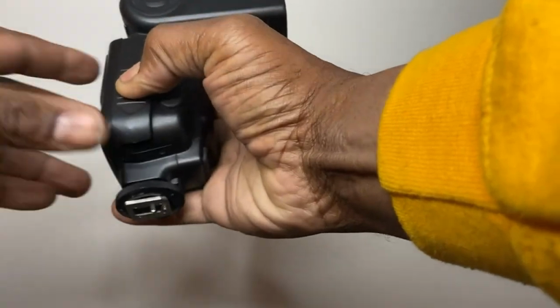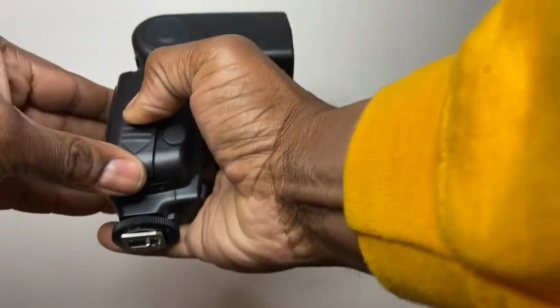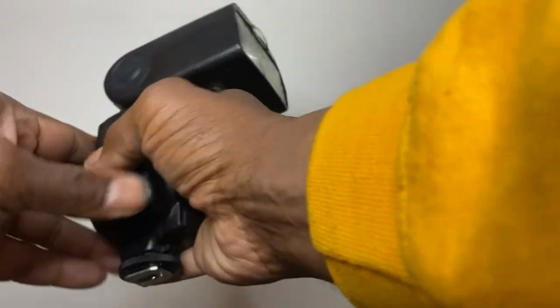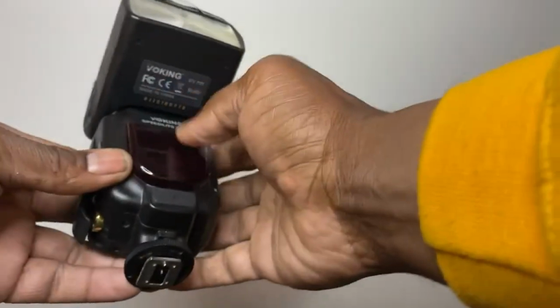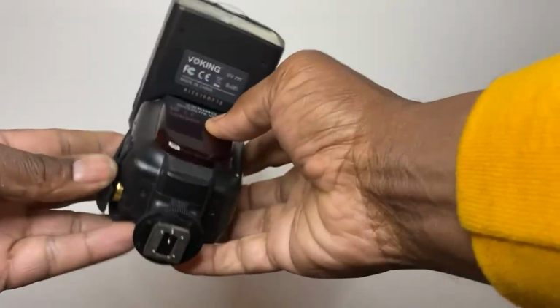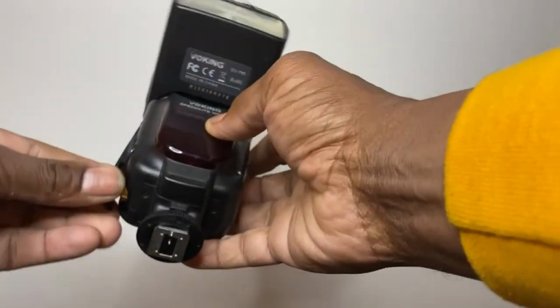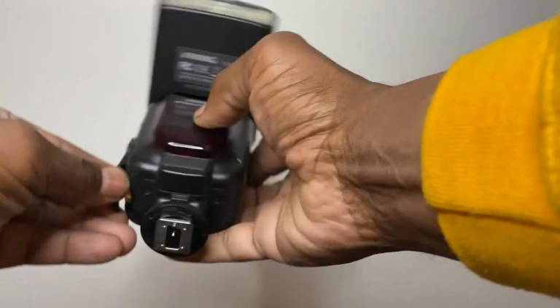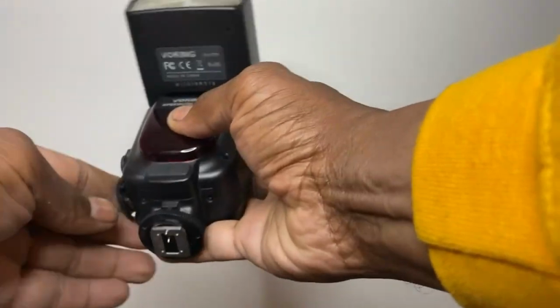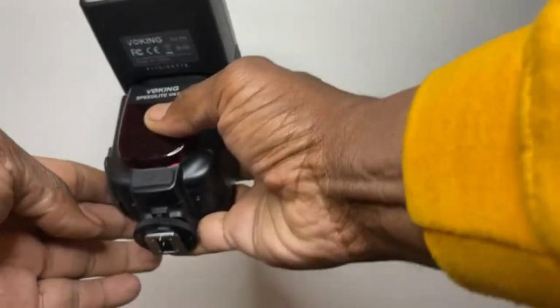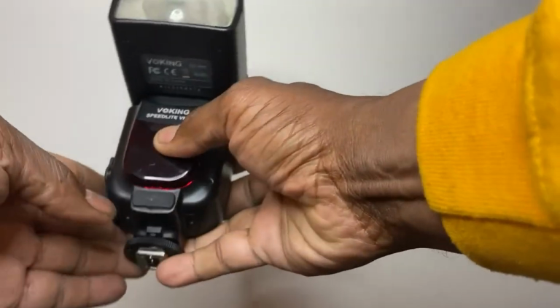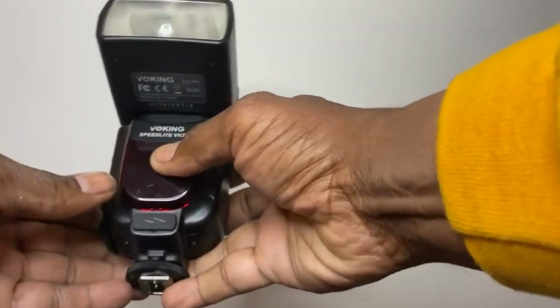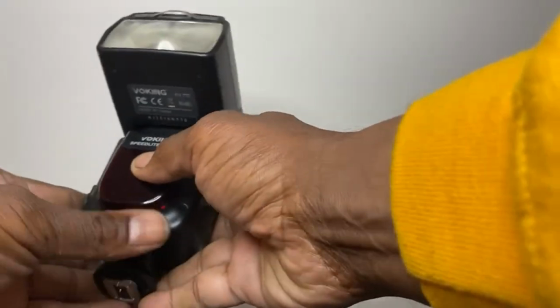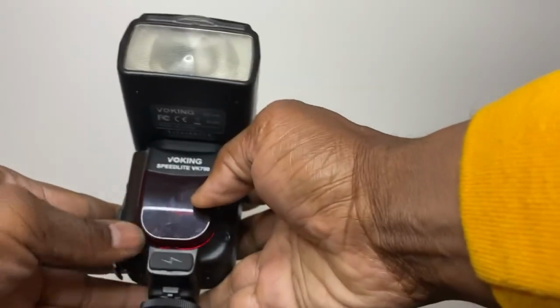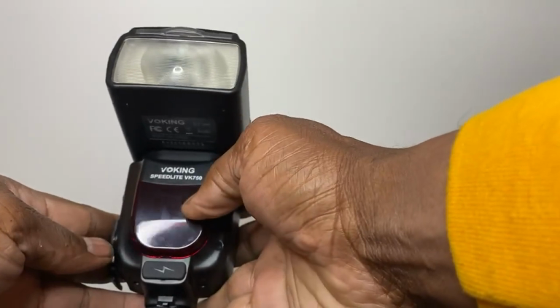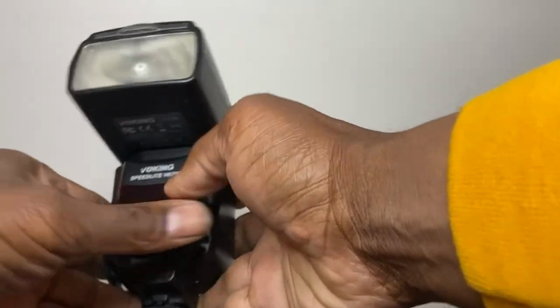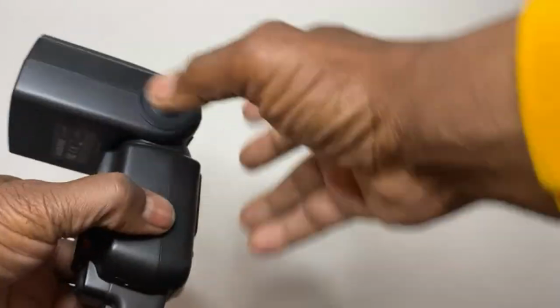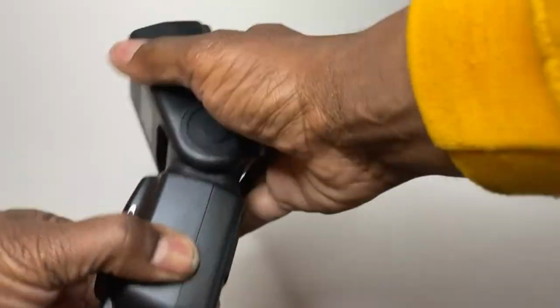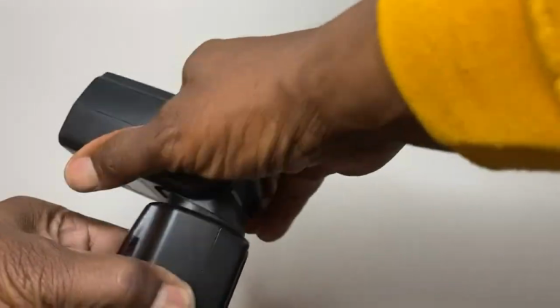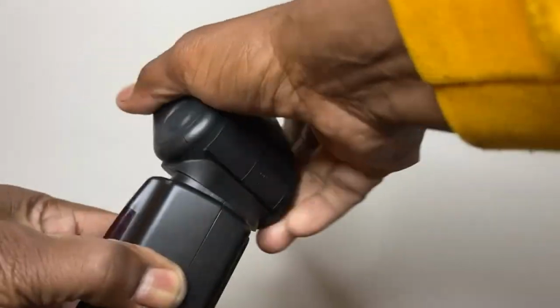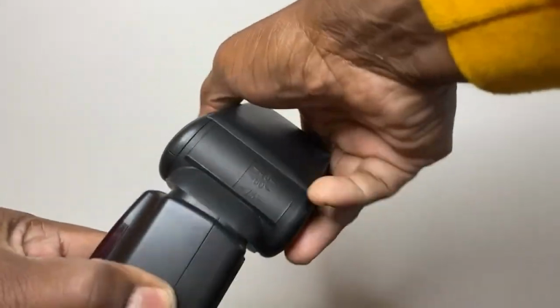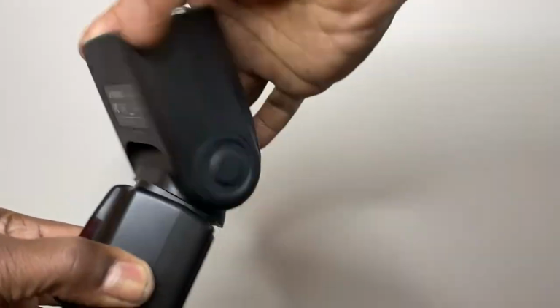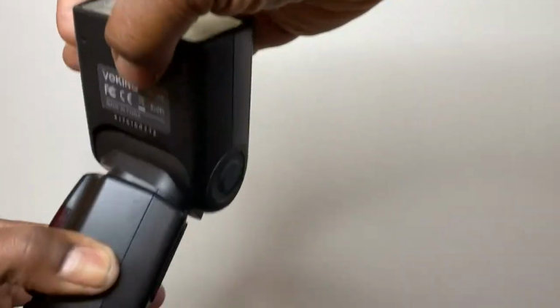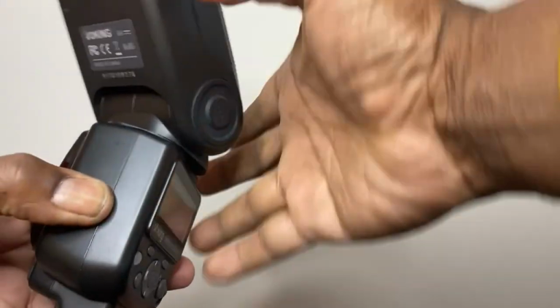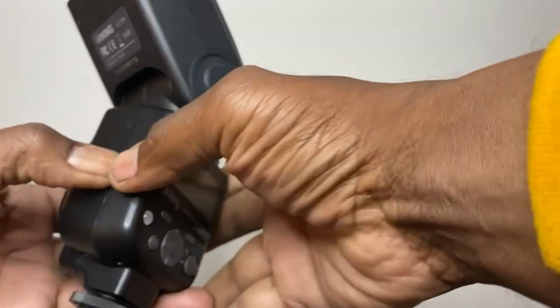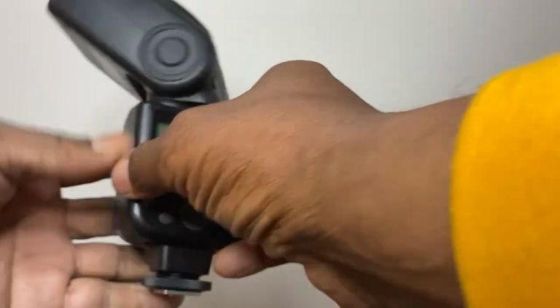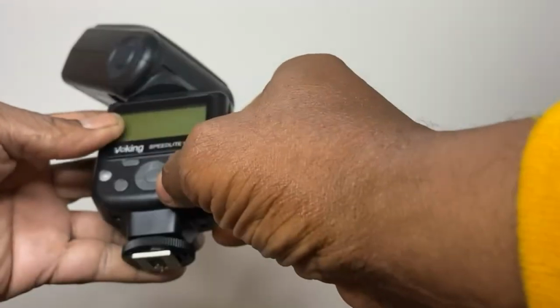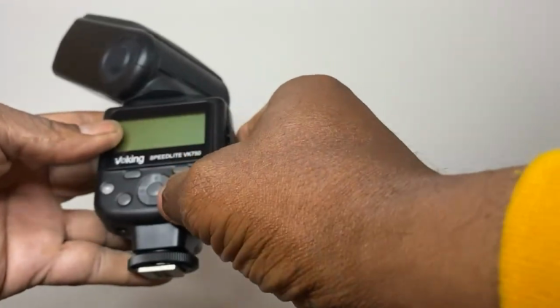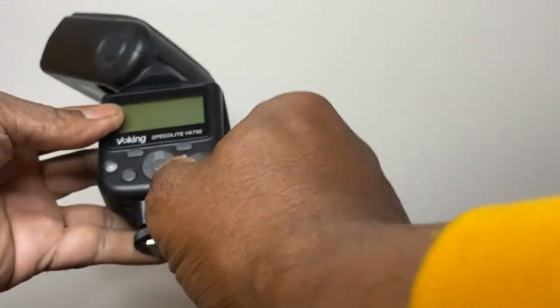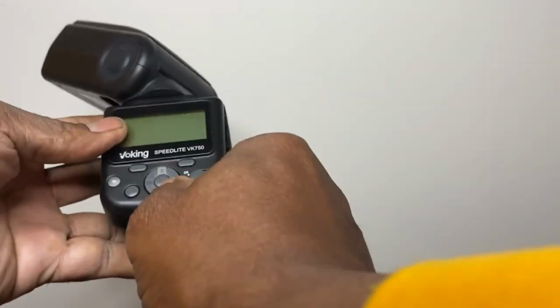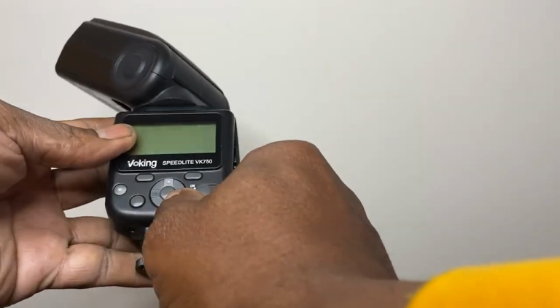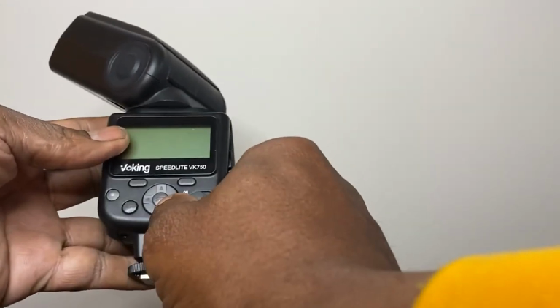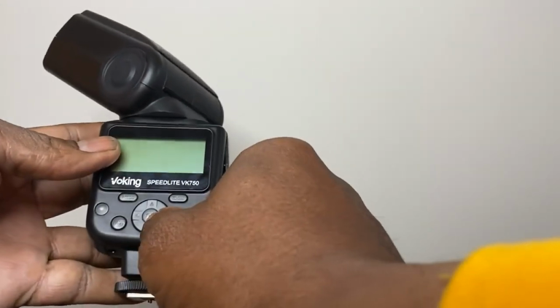So far it works pretty well, I'm happy with it. Good quality, very sturdy, has a swivel head. Yeah, good speedlight.